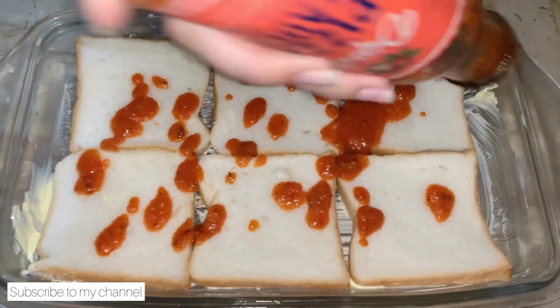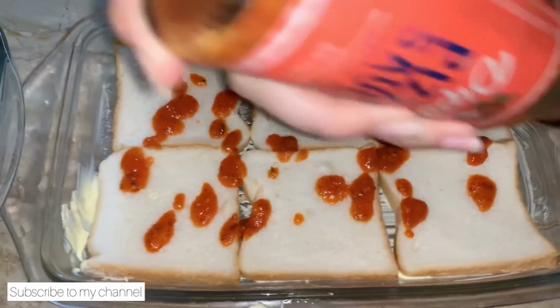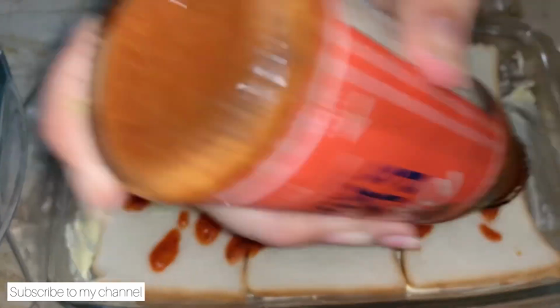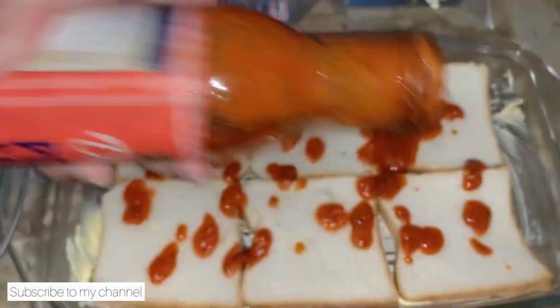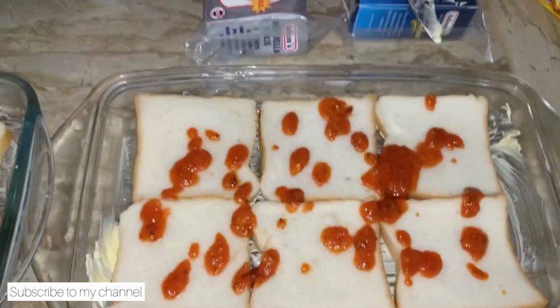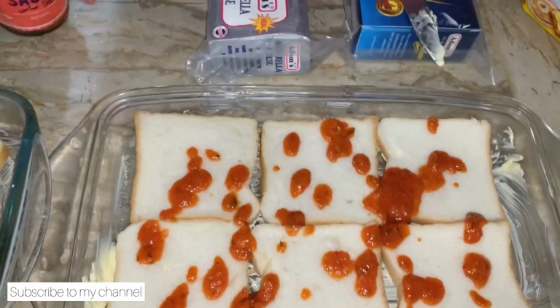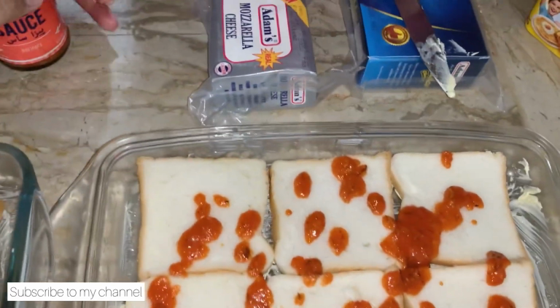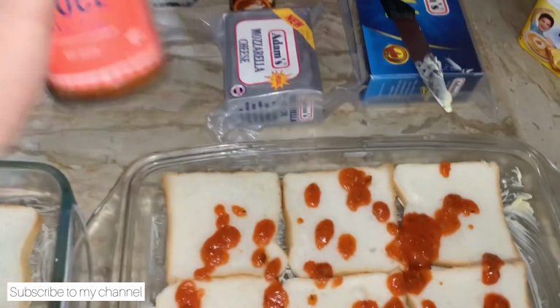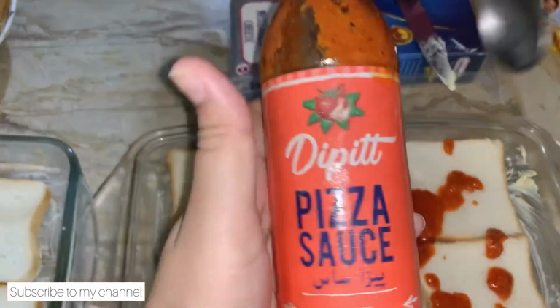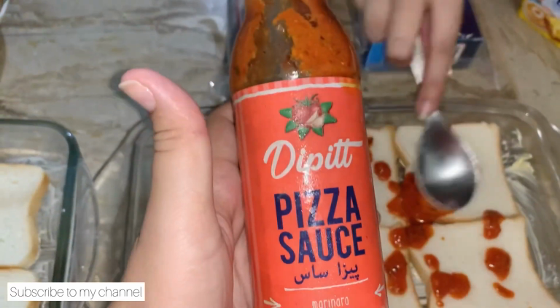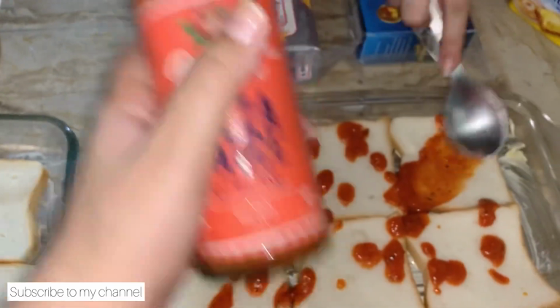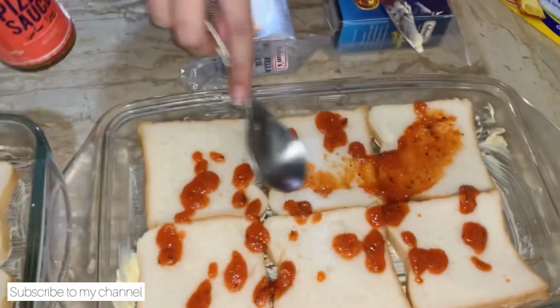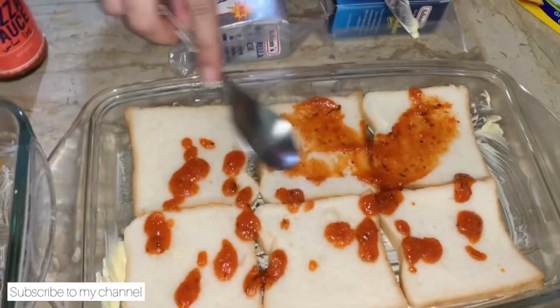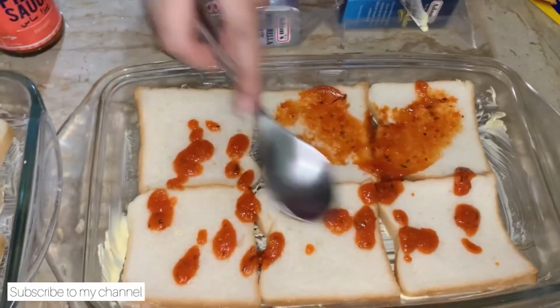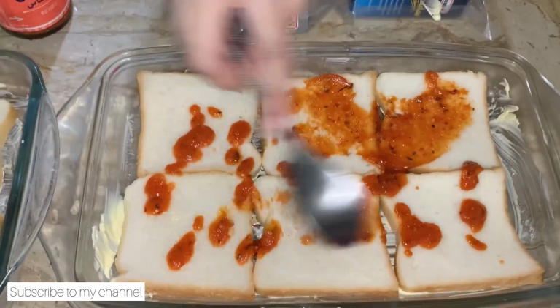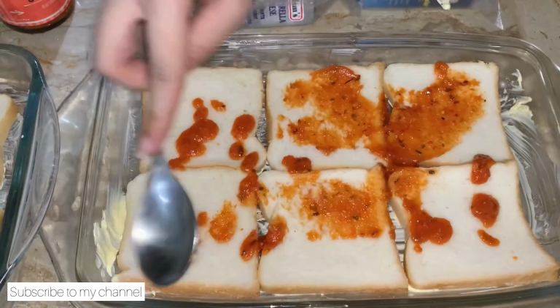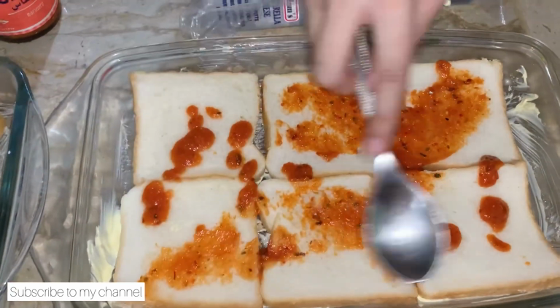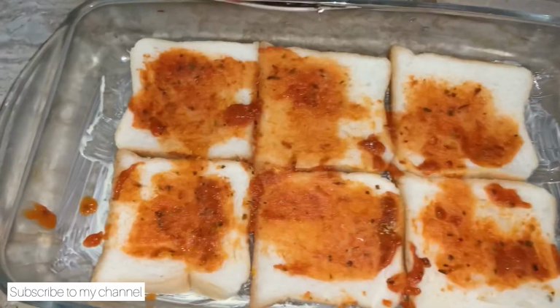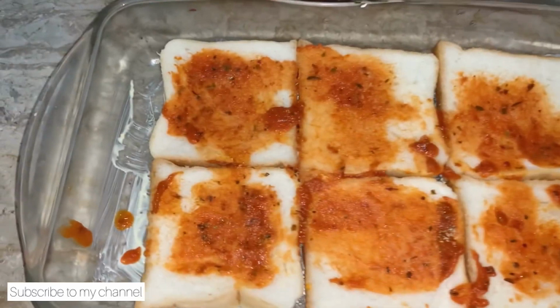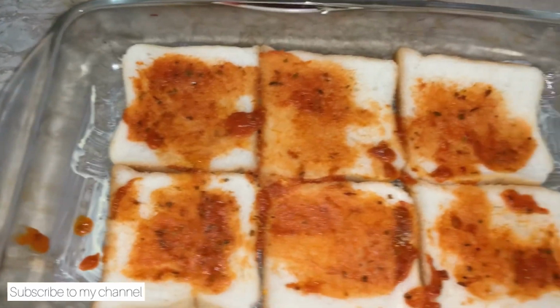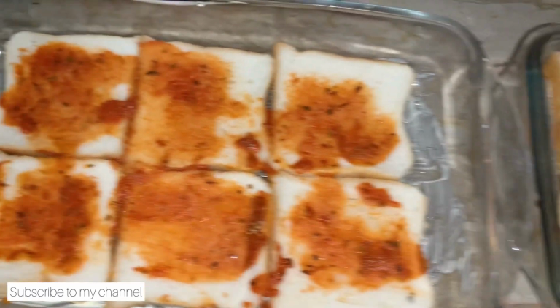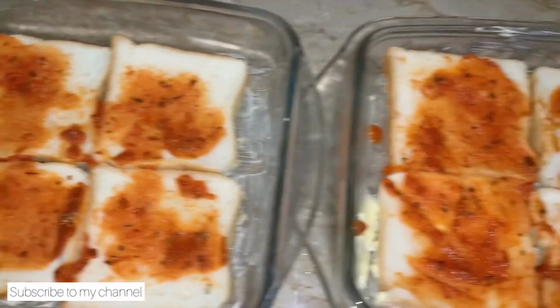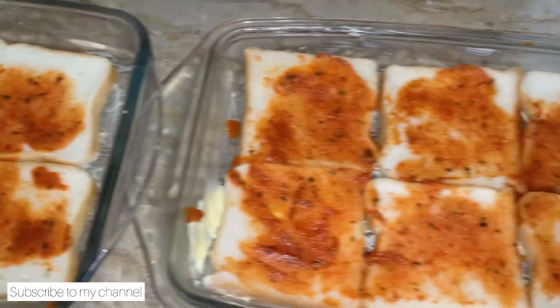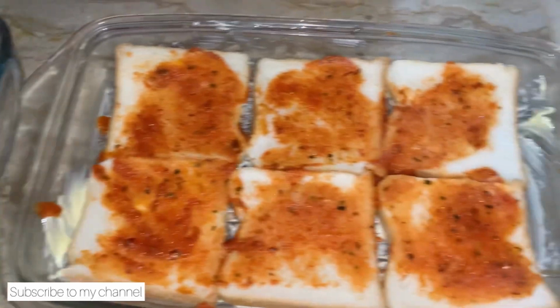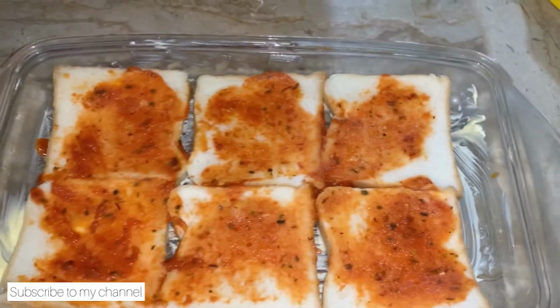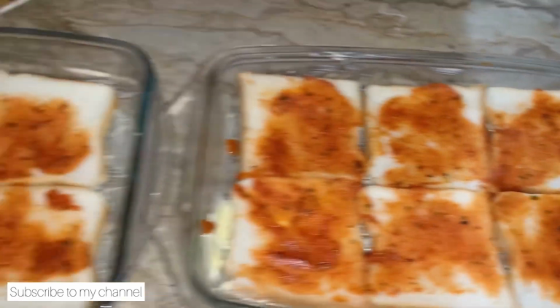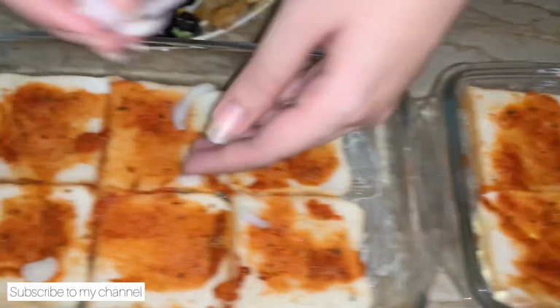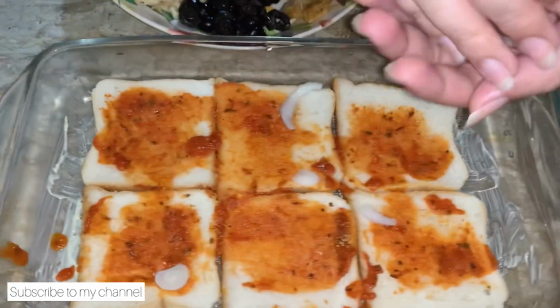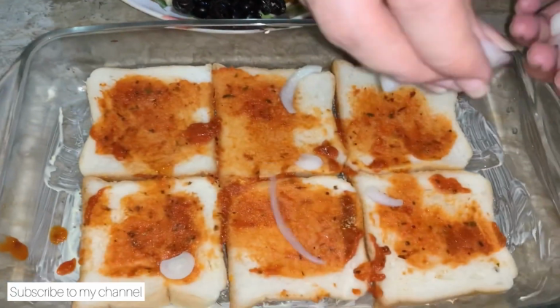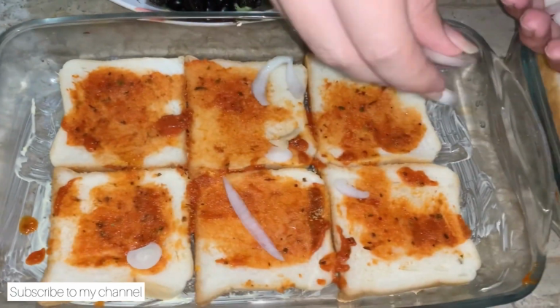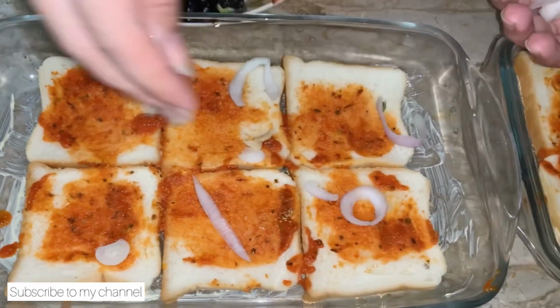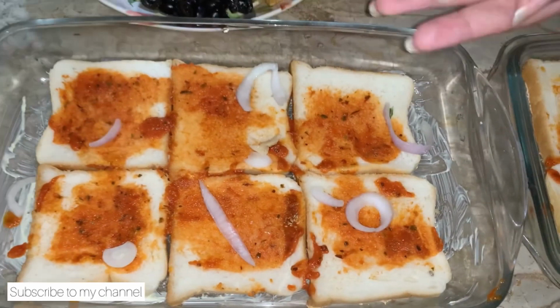Now we will spread them — we have two different sauces. We are going to spread them nicely. So we have to put pizza sauce and spread it nicely. We are going to add onions as well.